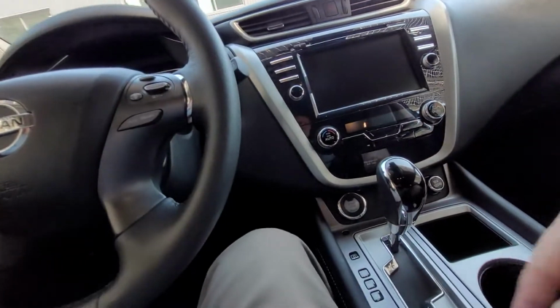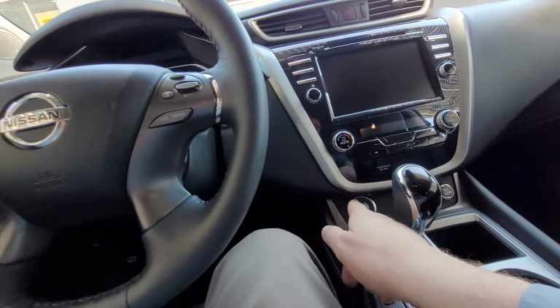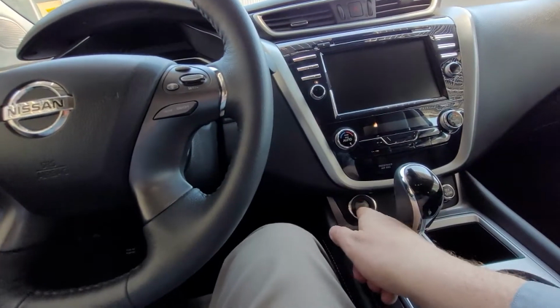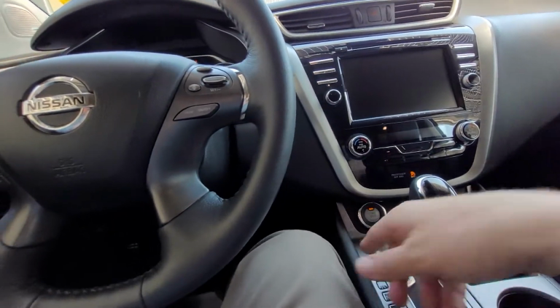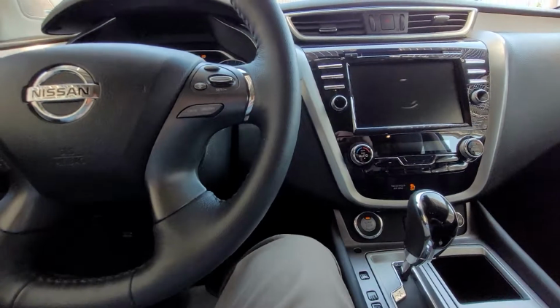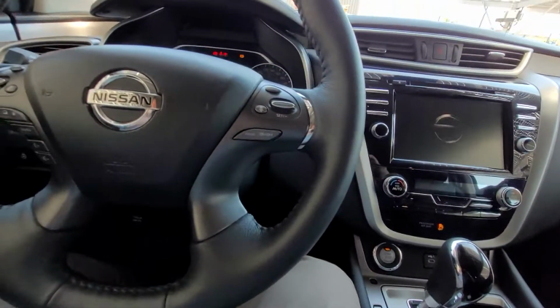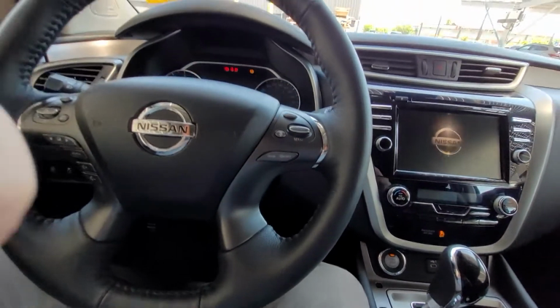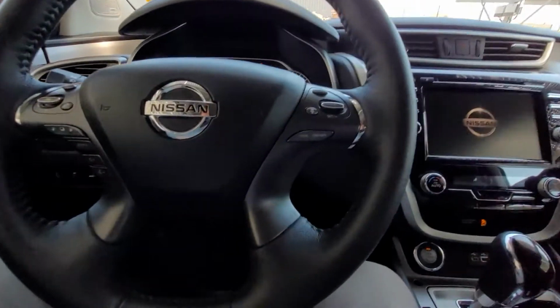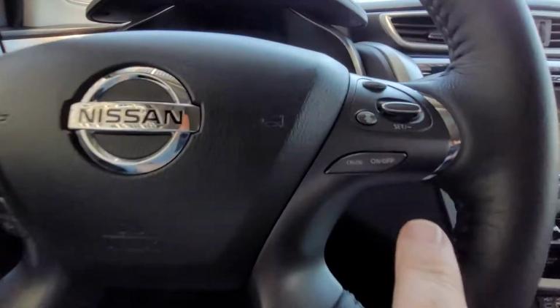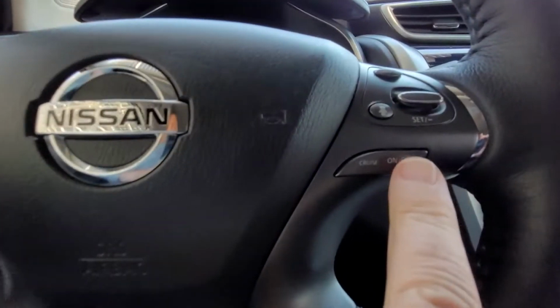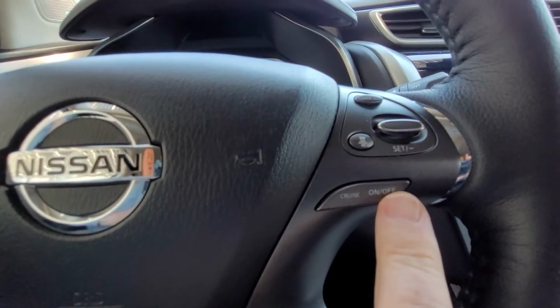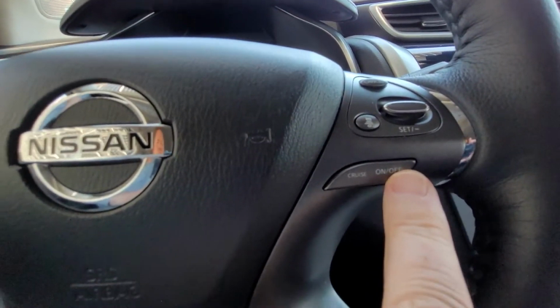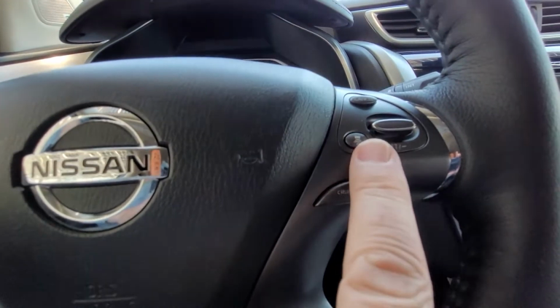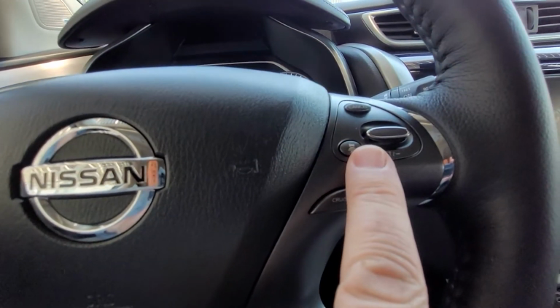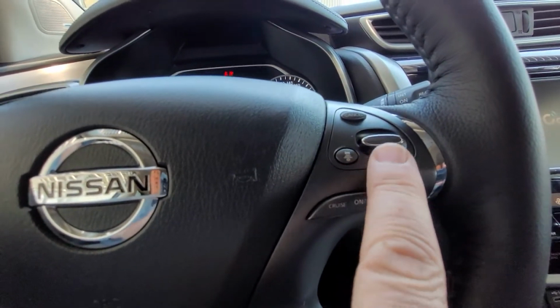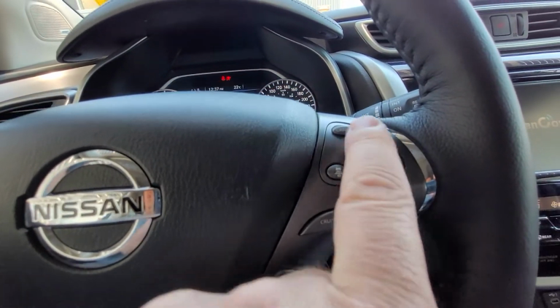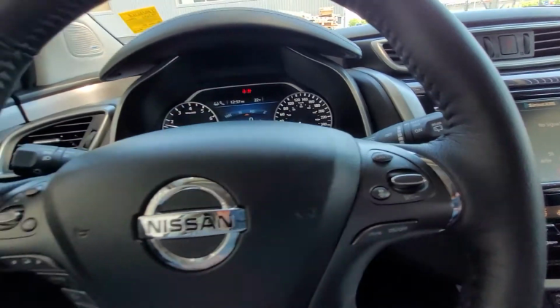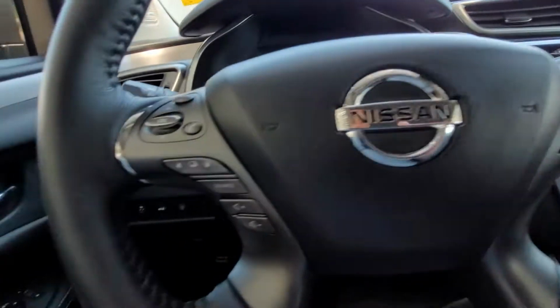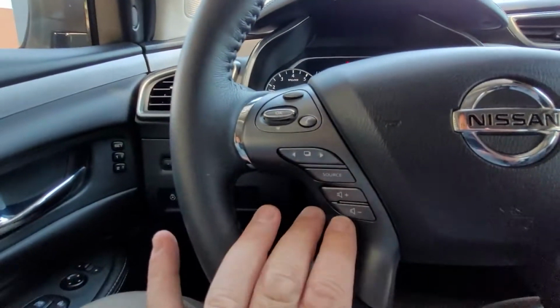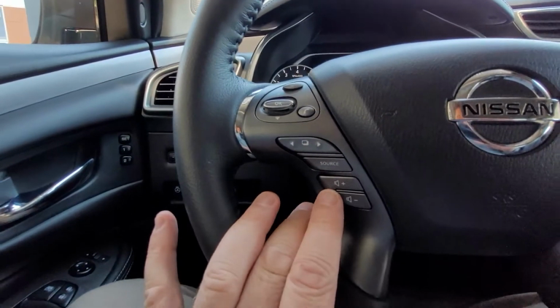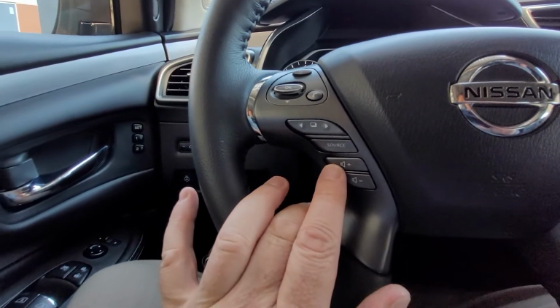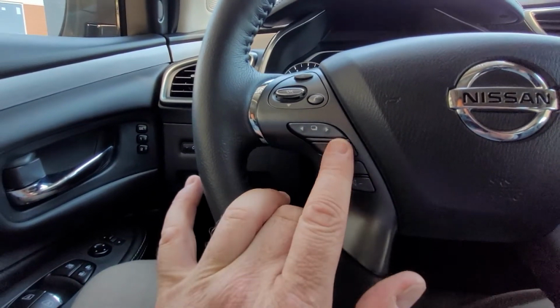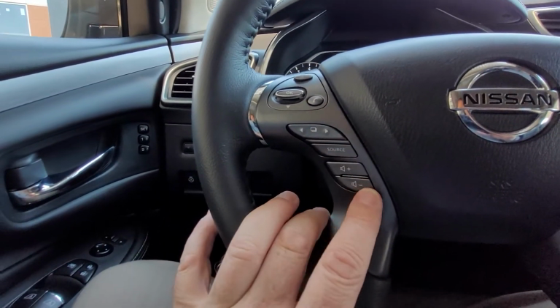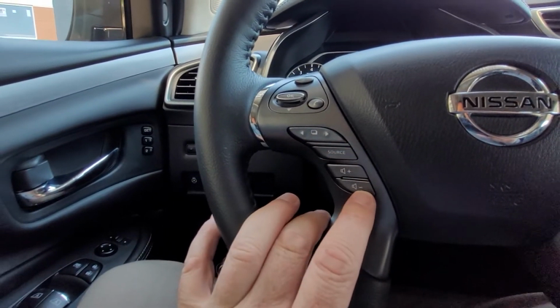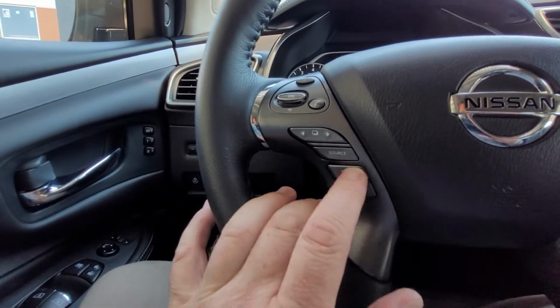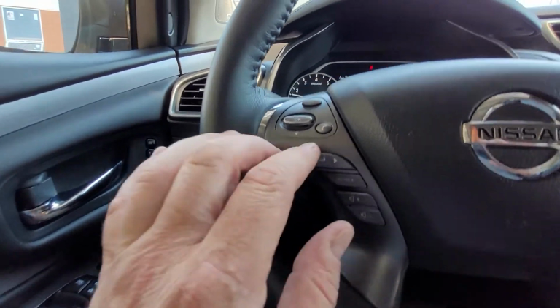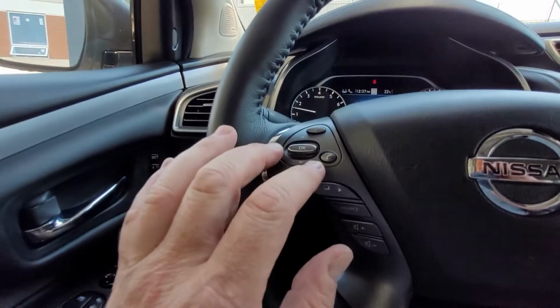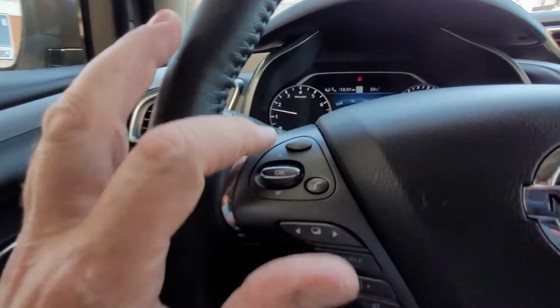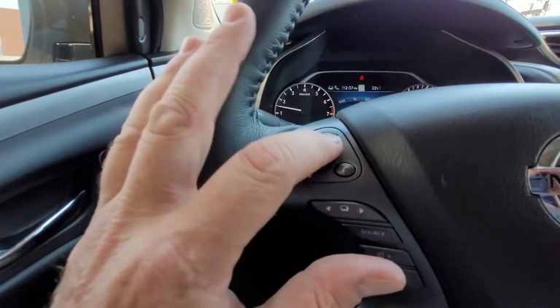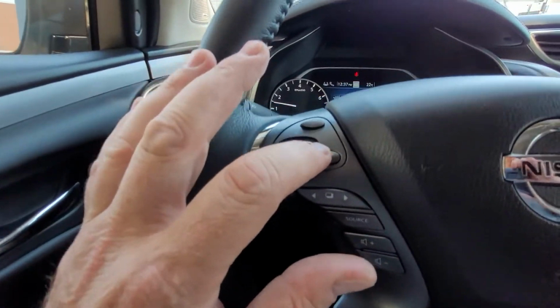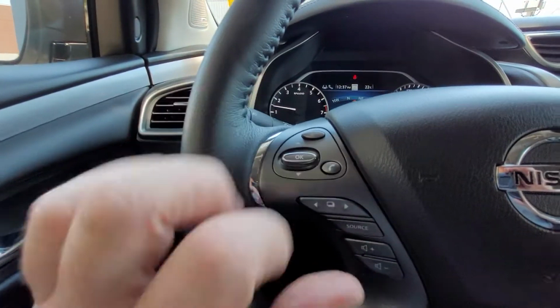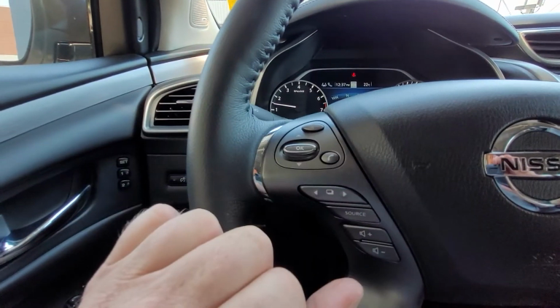We have push start. On the steering wheel you have cruise control on/off, intelligent cruise control setting and cancel buttons, stereo source and volume controls, and voice command and Bluetooth buttons.